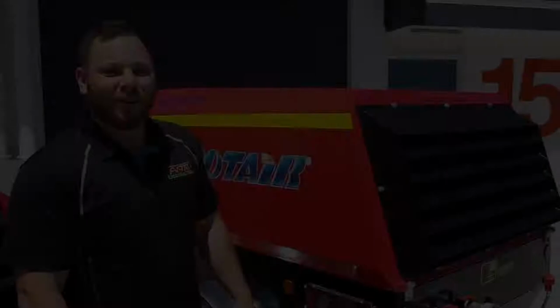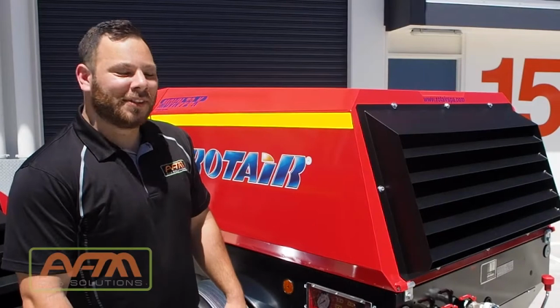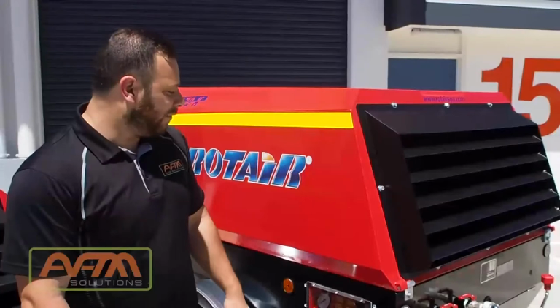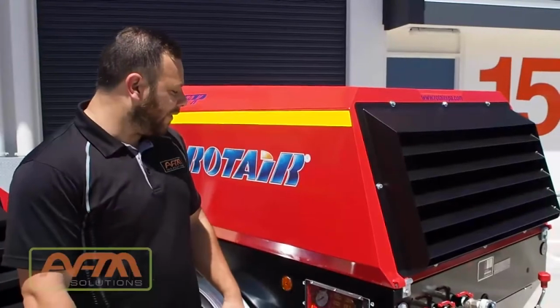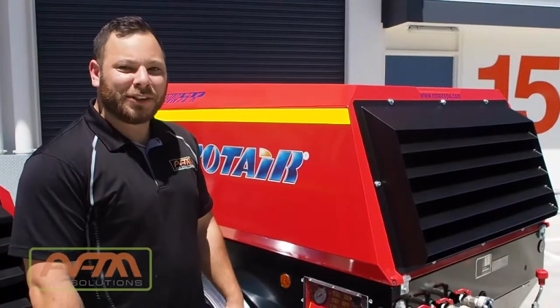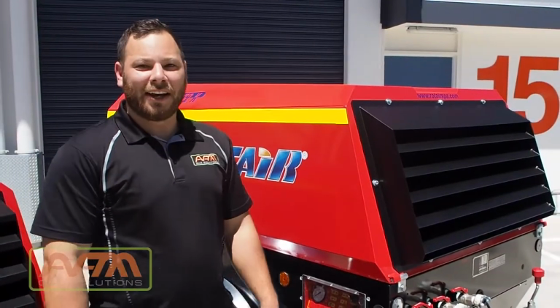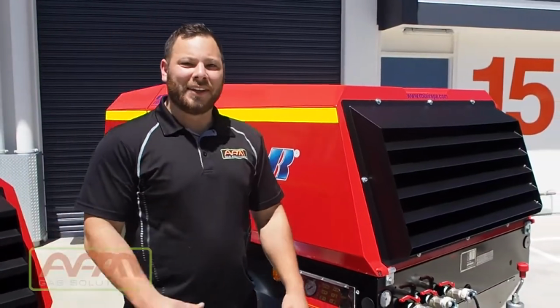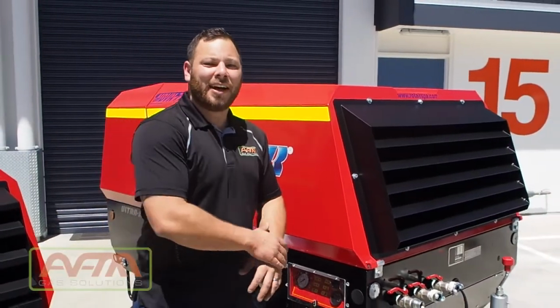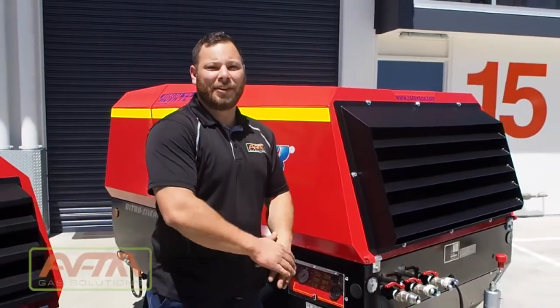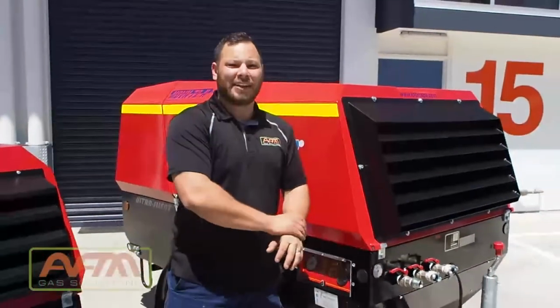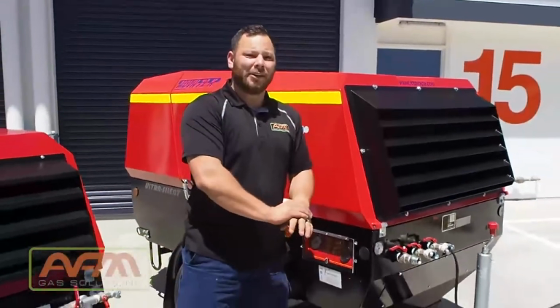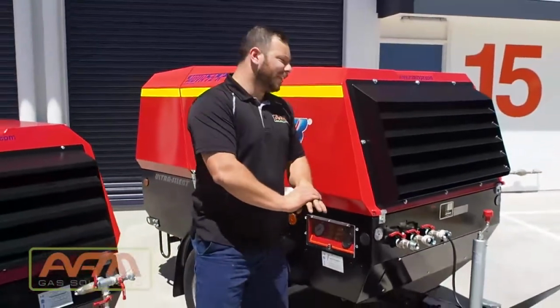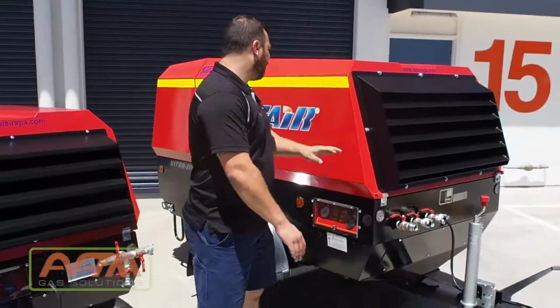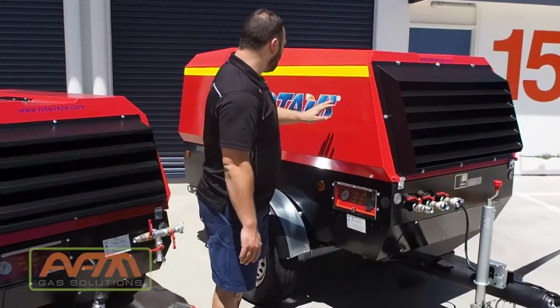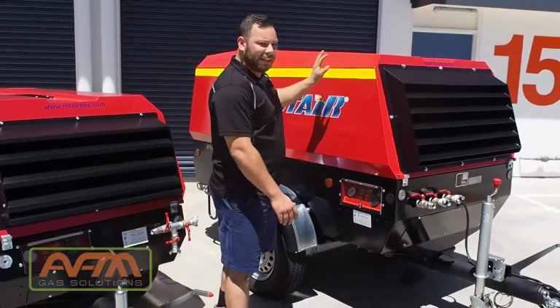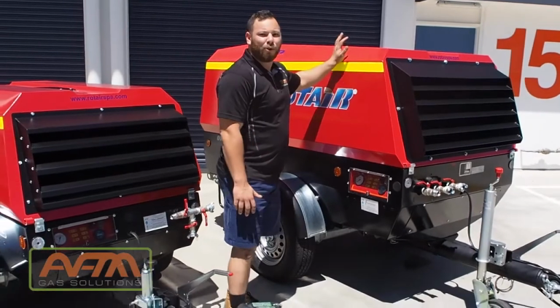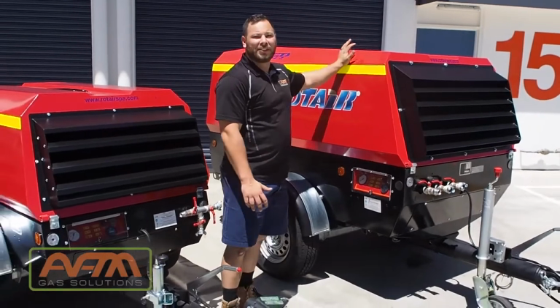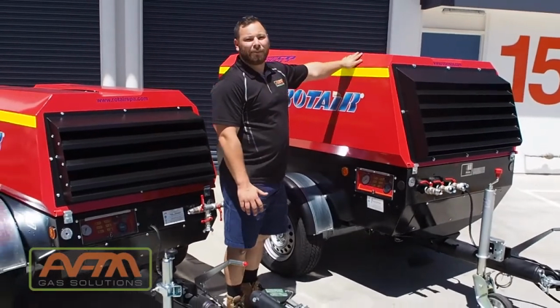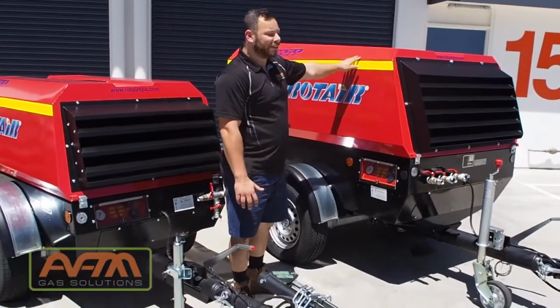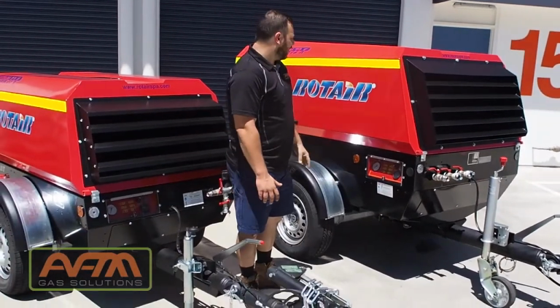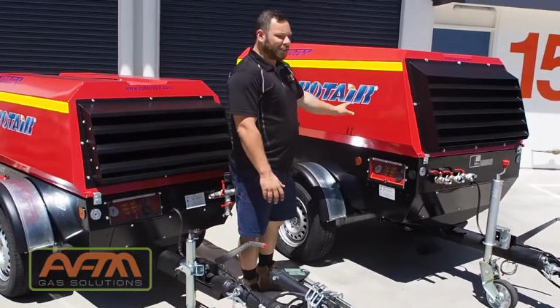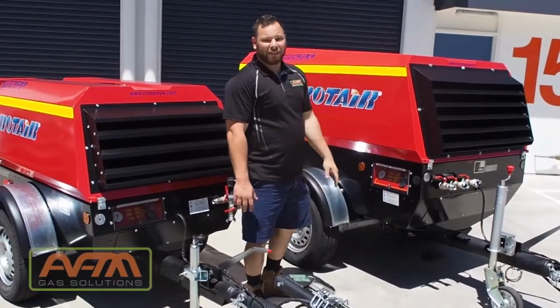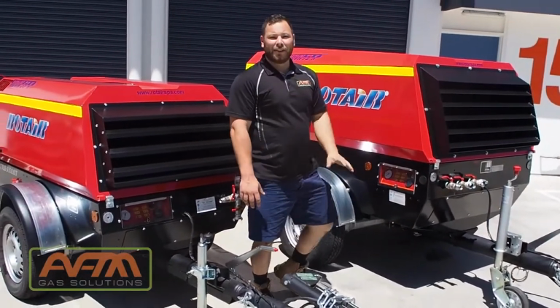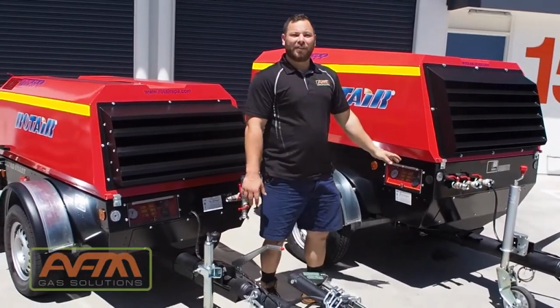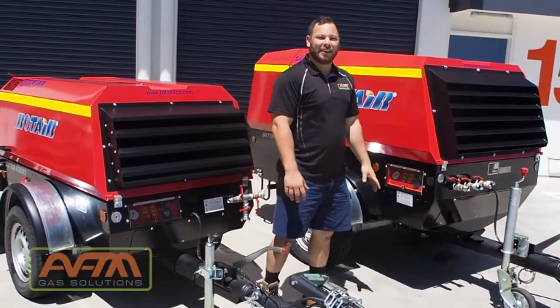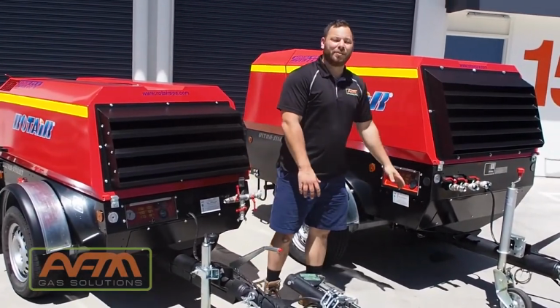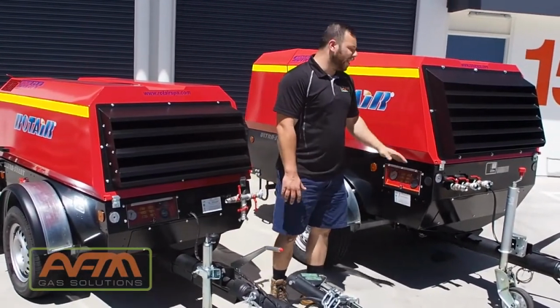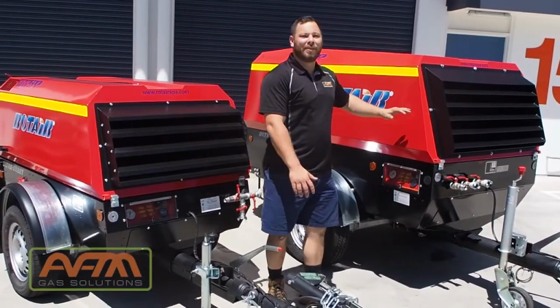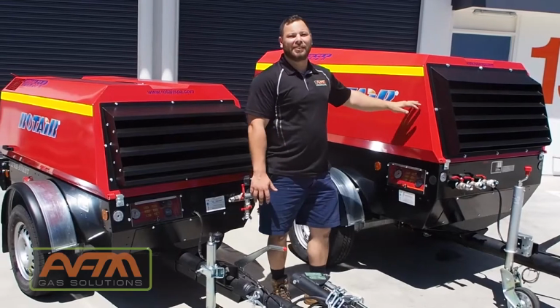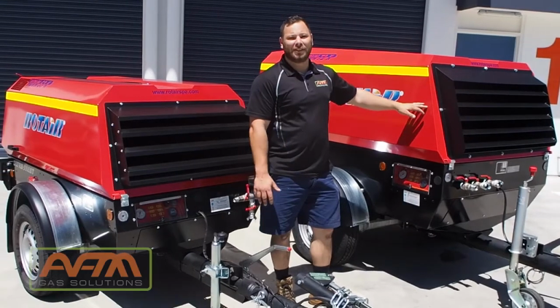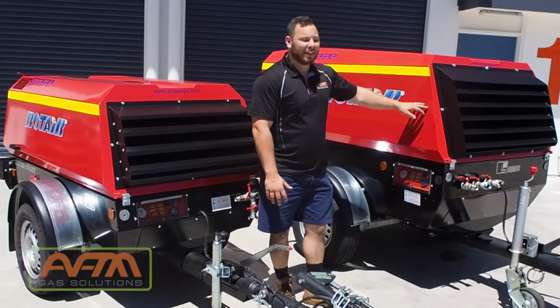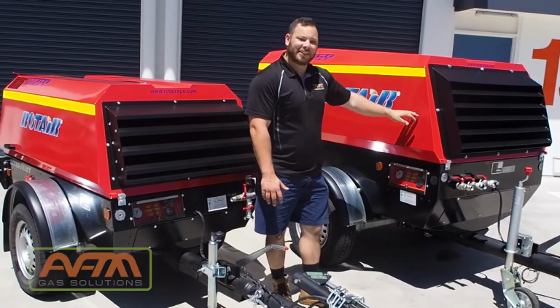Welcome to this short video. I'm just going to outline the start-up and the shut-down procedures of the Roteir portable diesel air compressors. These machines are manufactured in the north of Italy and distributed by AFM Gas Solutions here in Sydney.